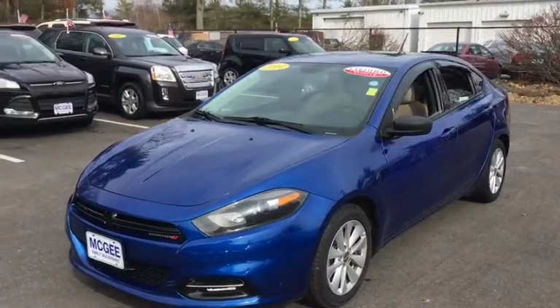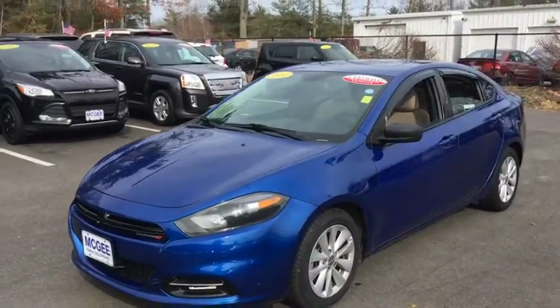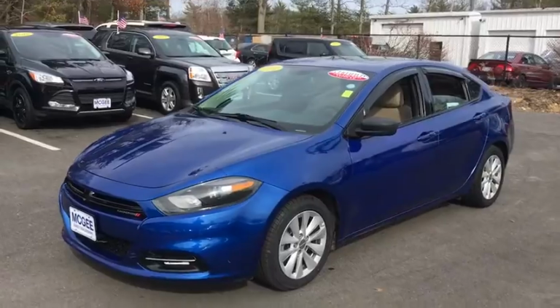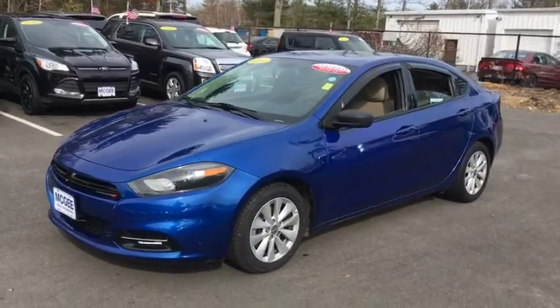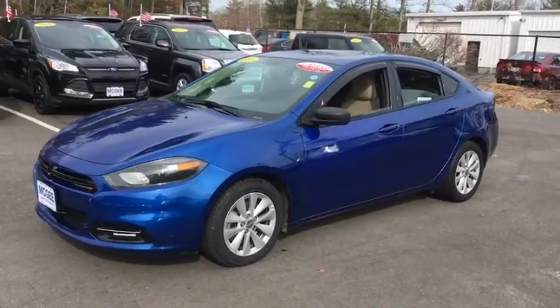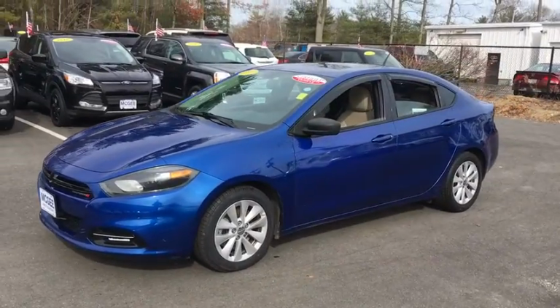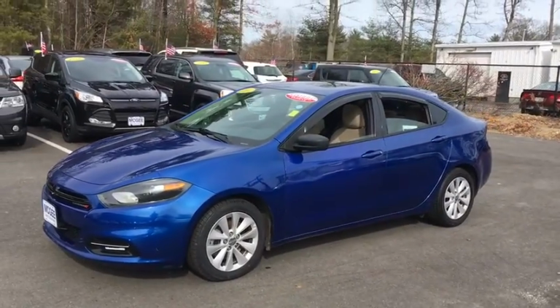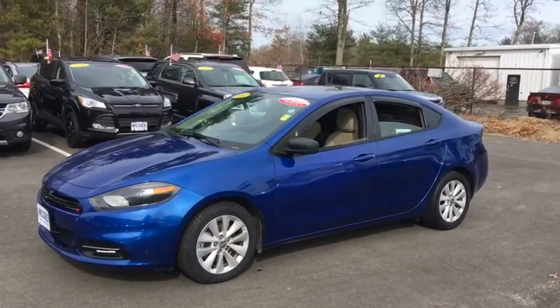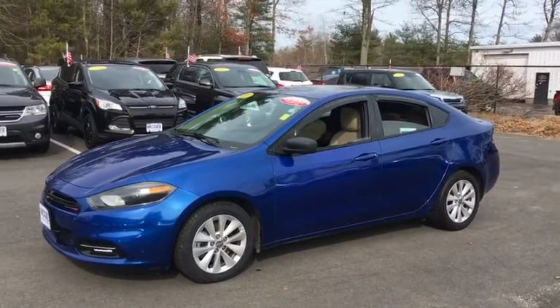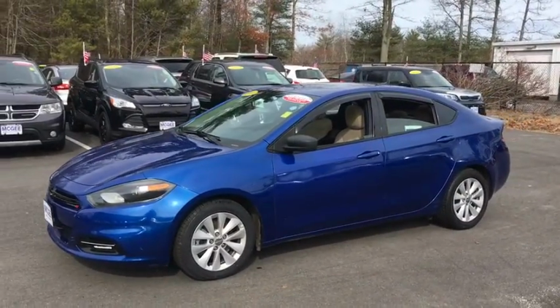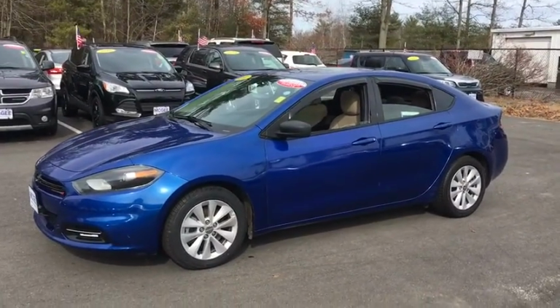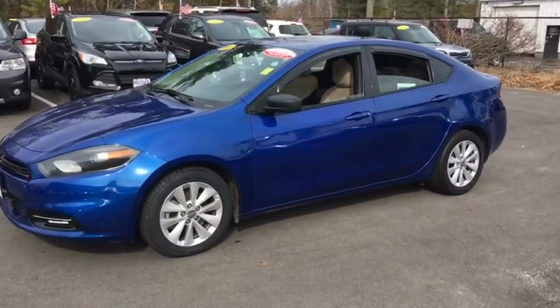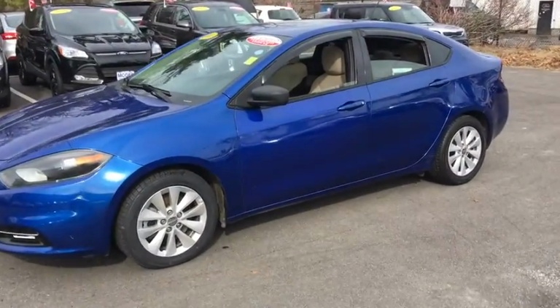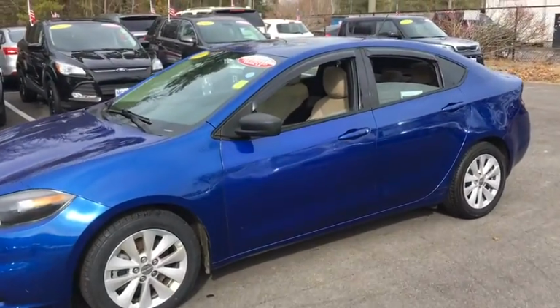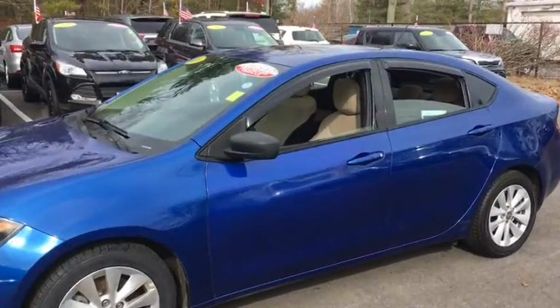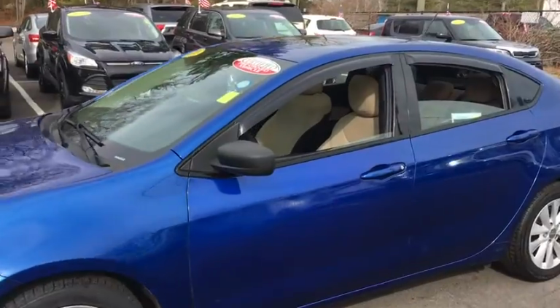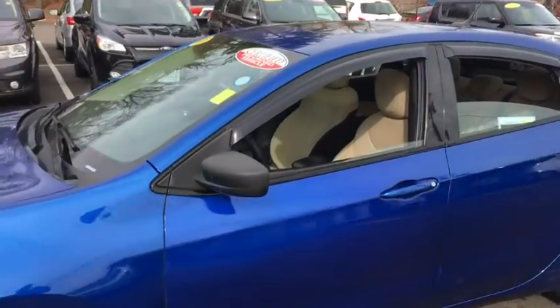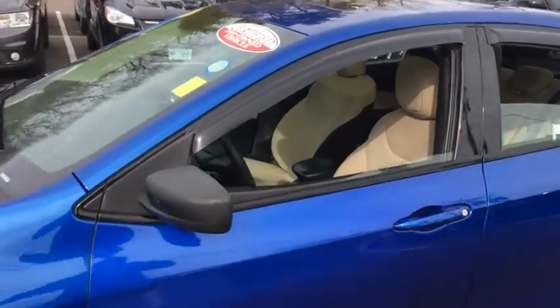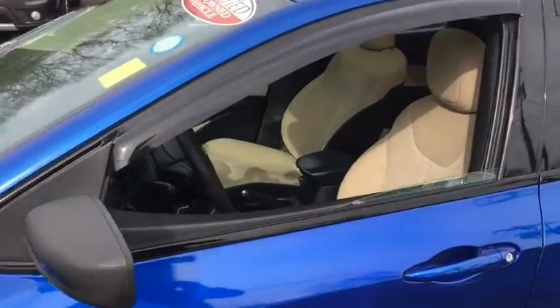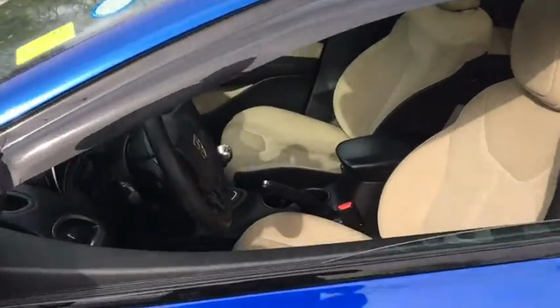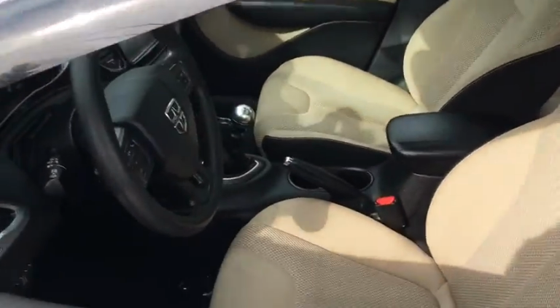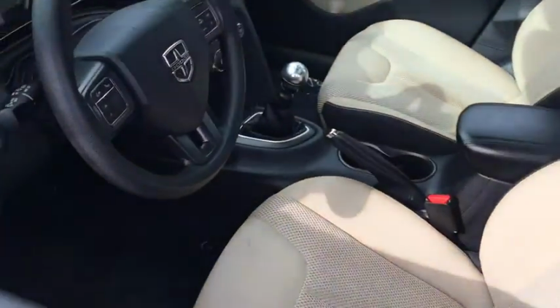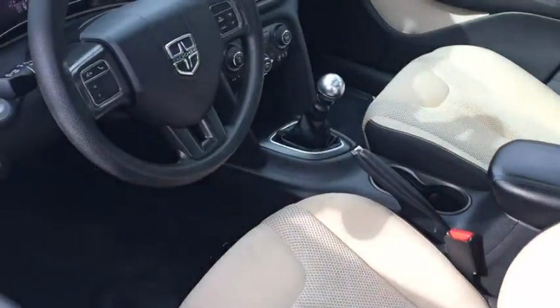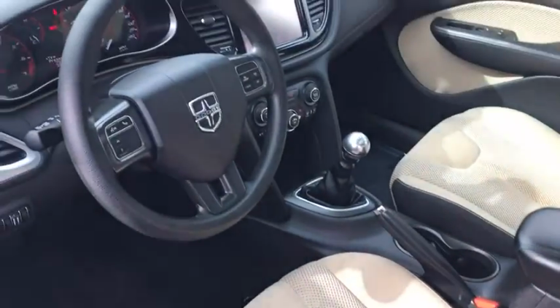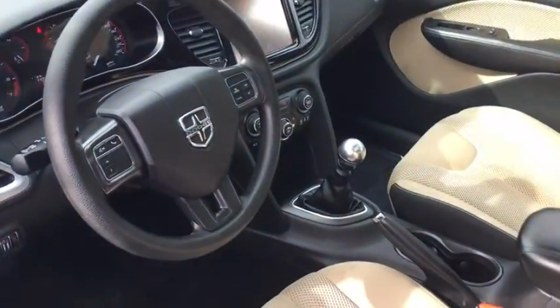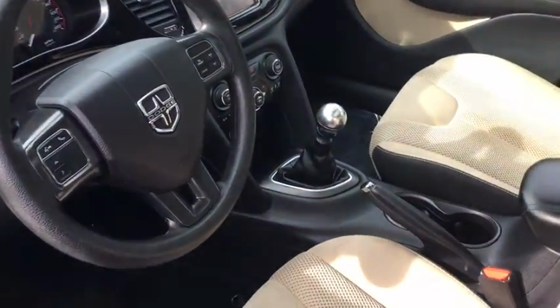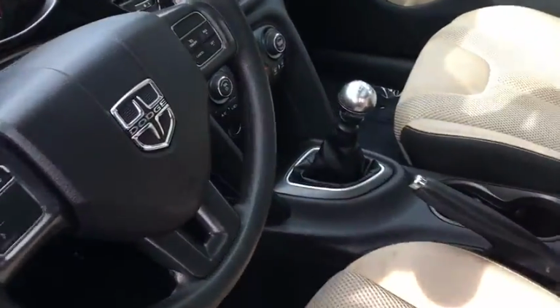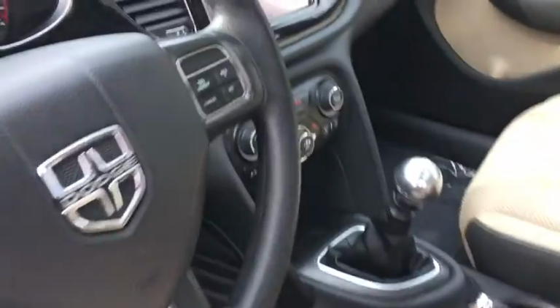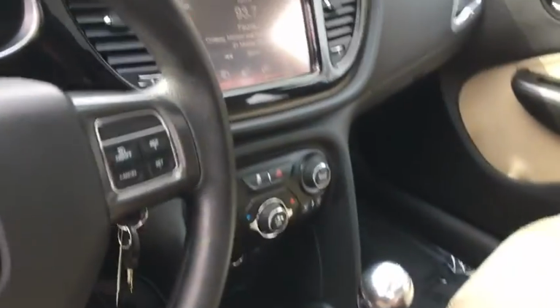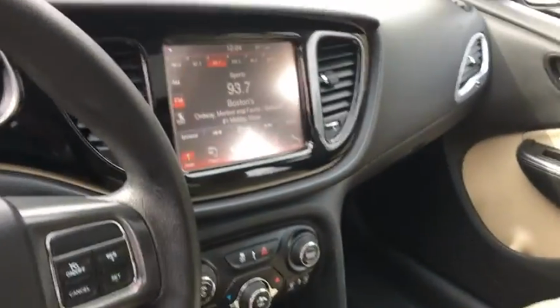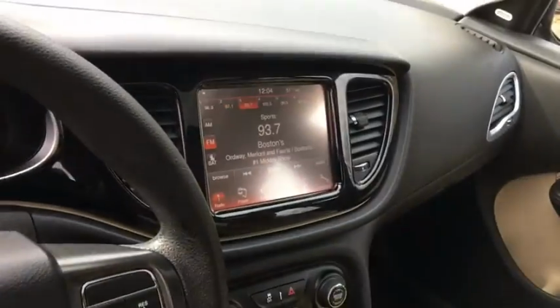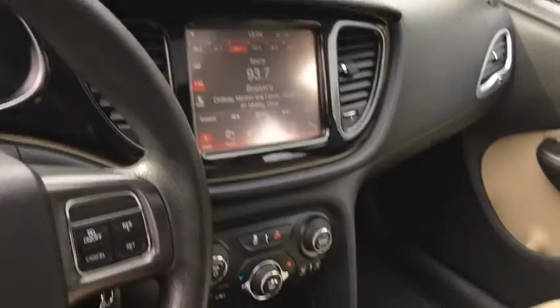became a mid-sized car for 1962, and finally was a compact from 1963 to 1976. Chrysler had previously applied the Dart name to a Ghia-built show car in 1956.